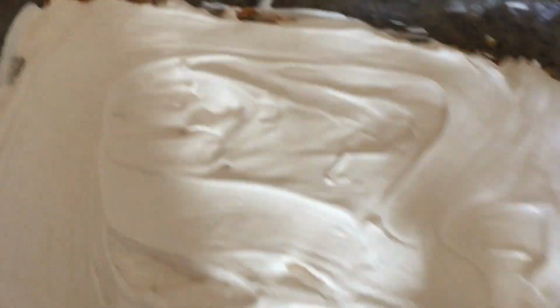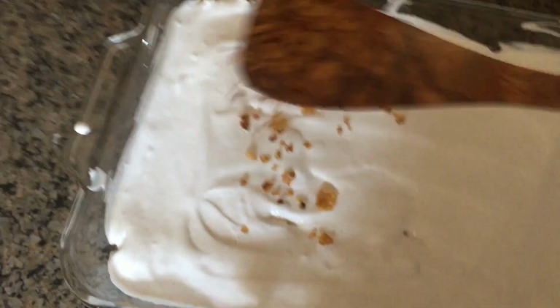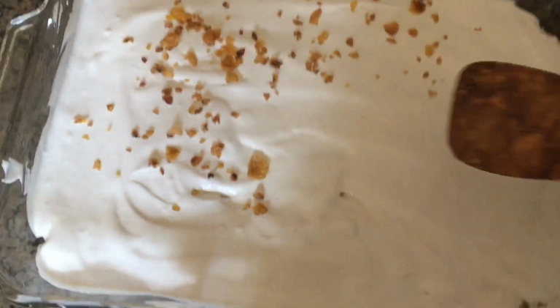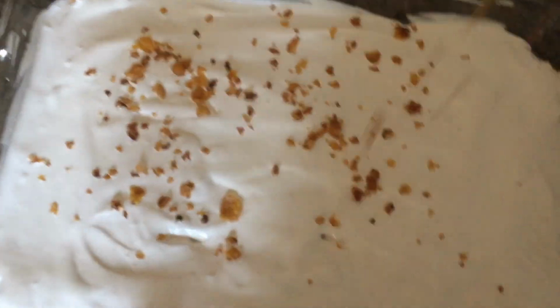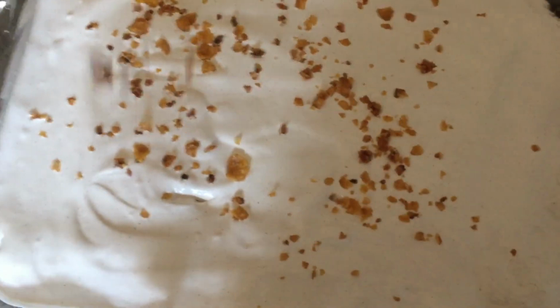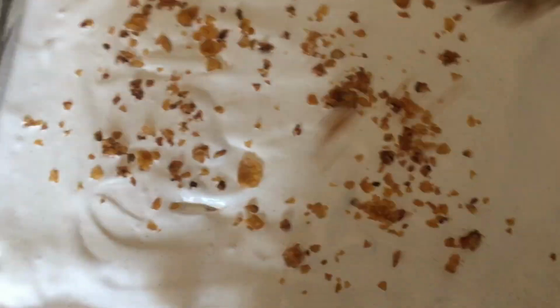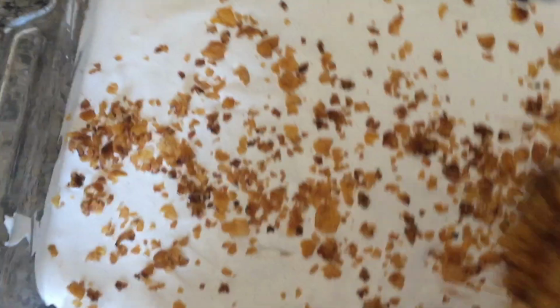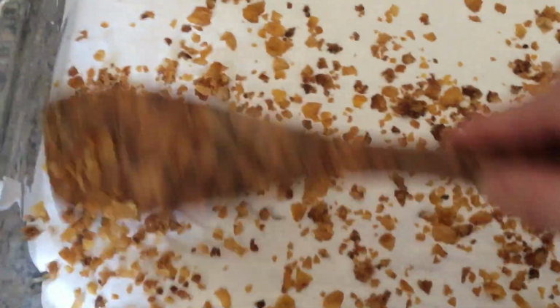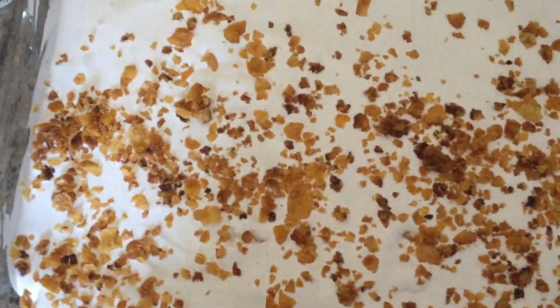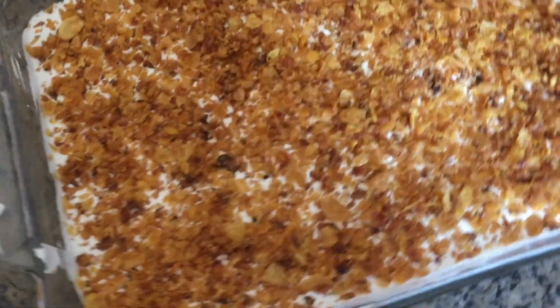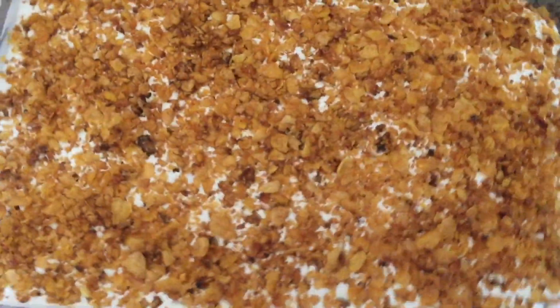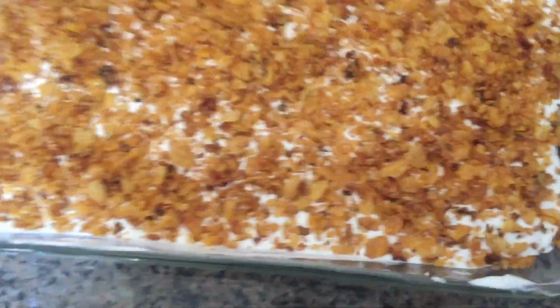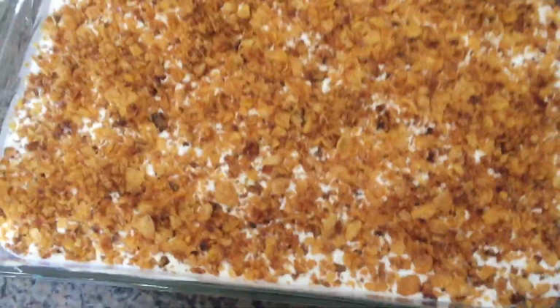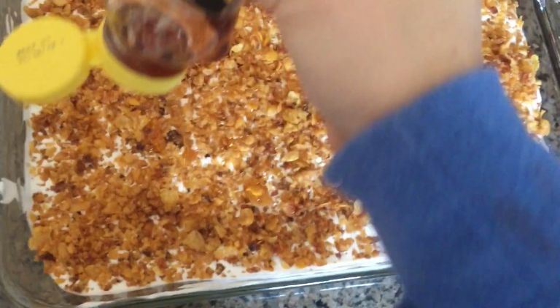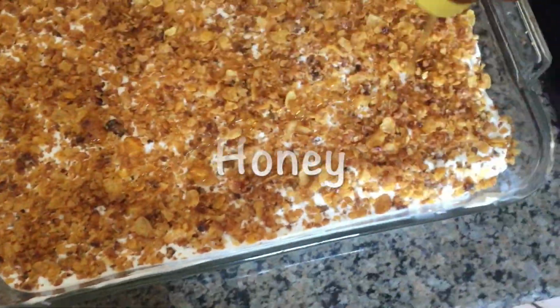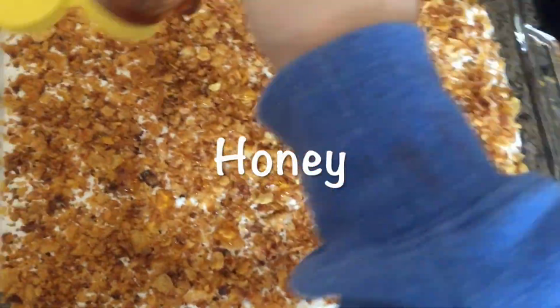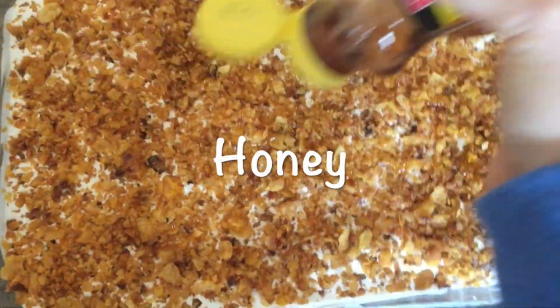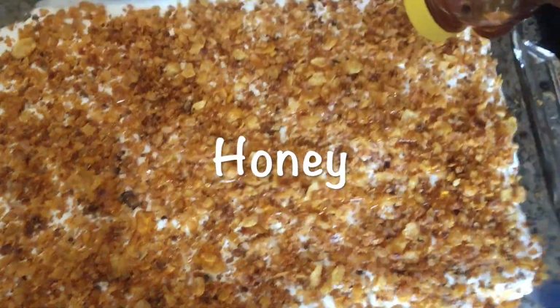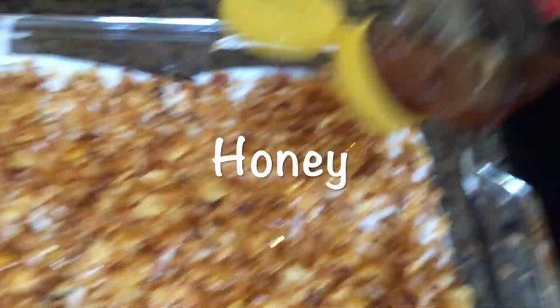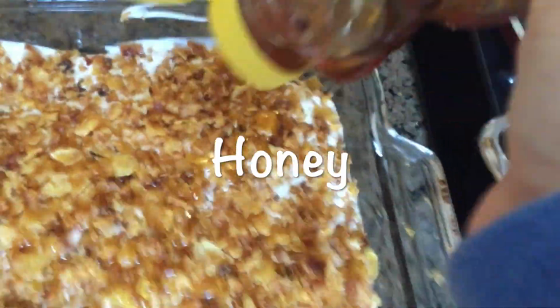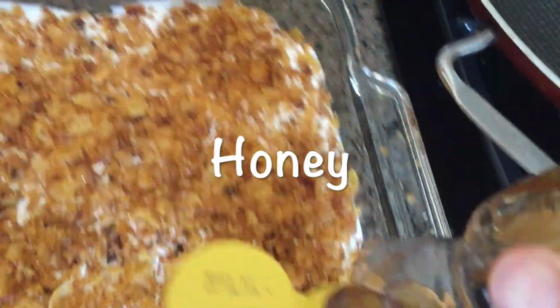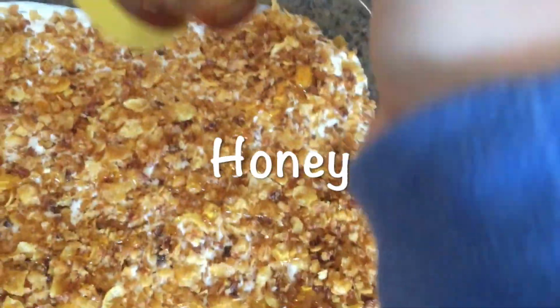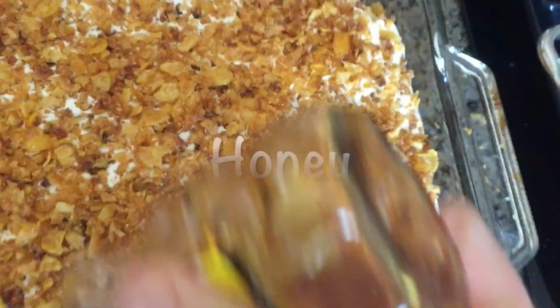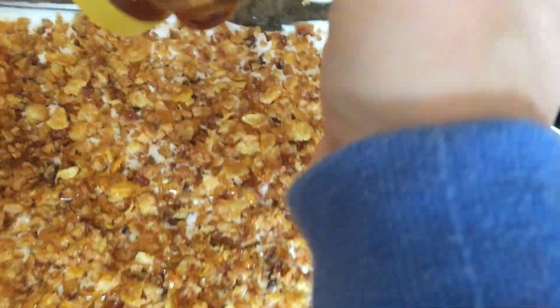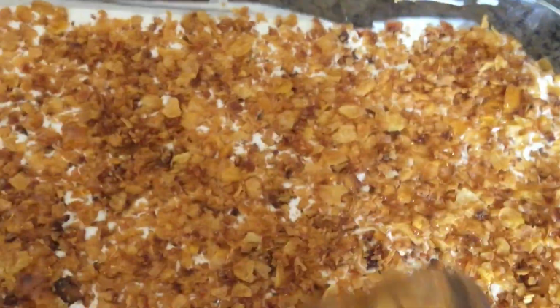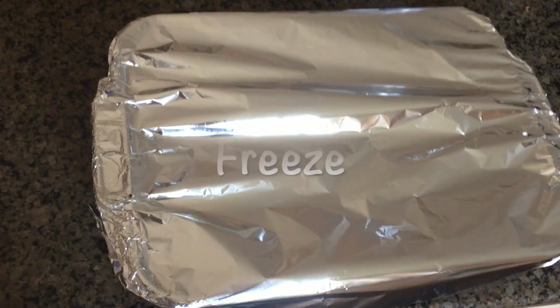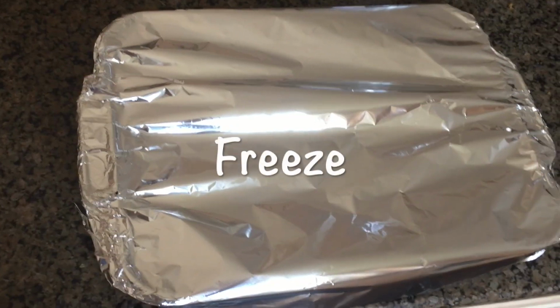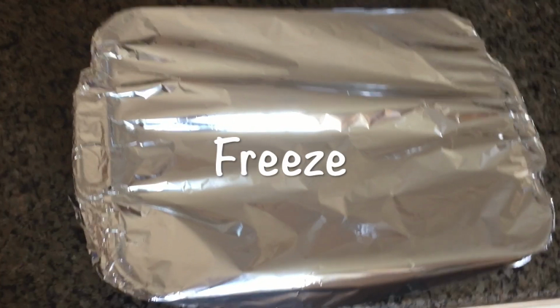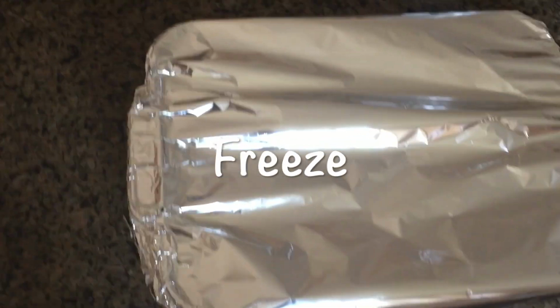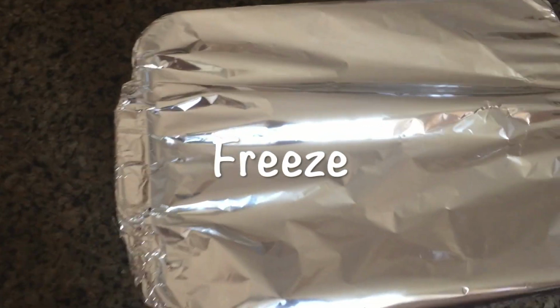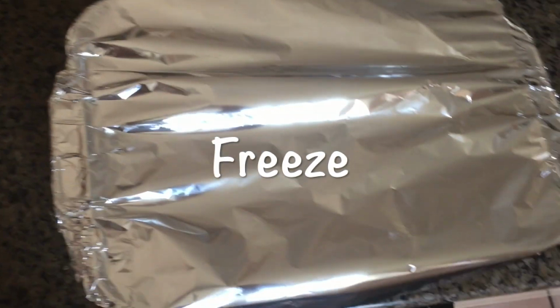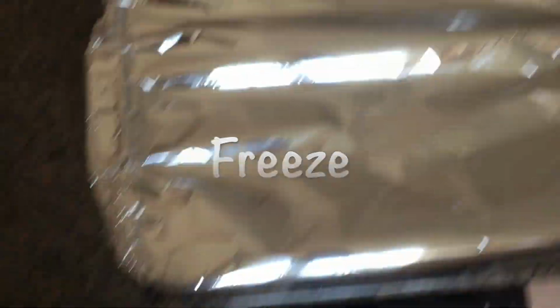Top with the remaining cornflakes and drizzle honey over the entire dish. Cover the pan and freeze for five hours or overnight.